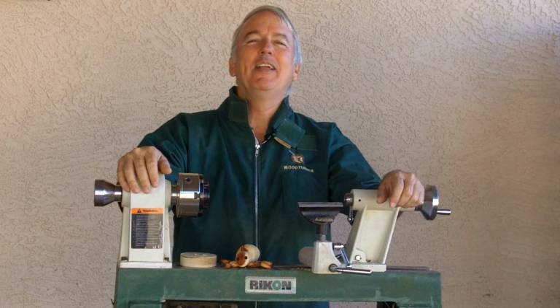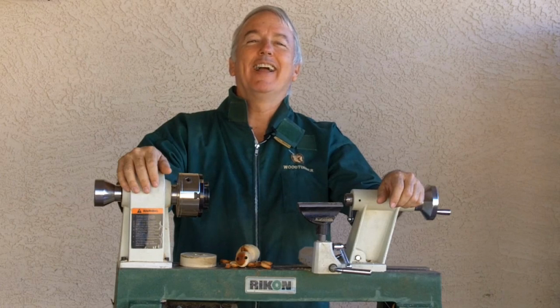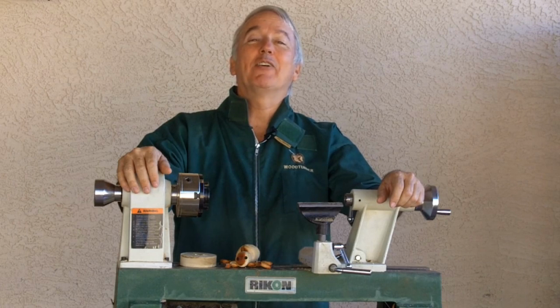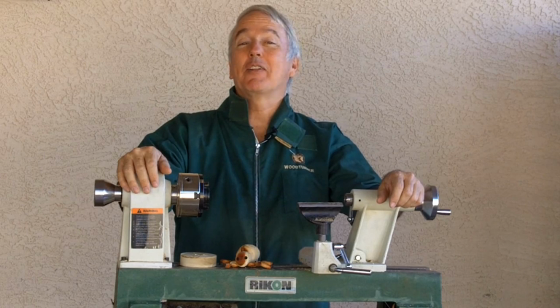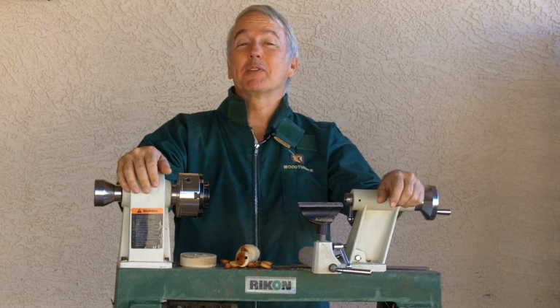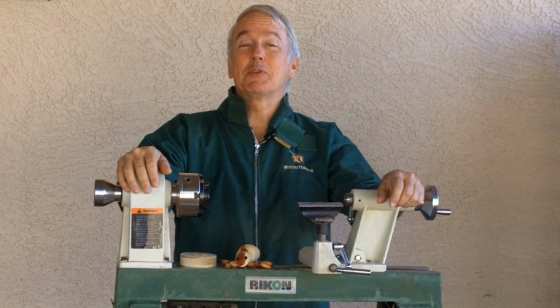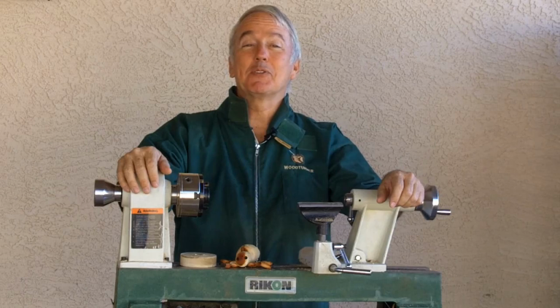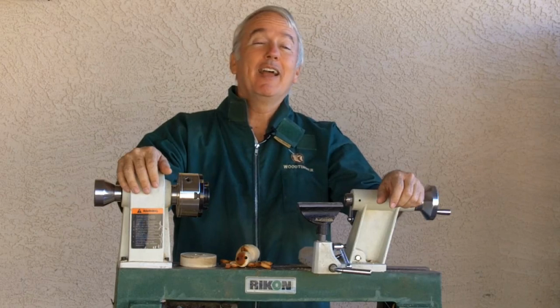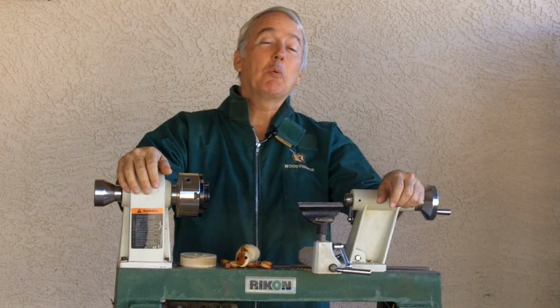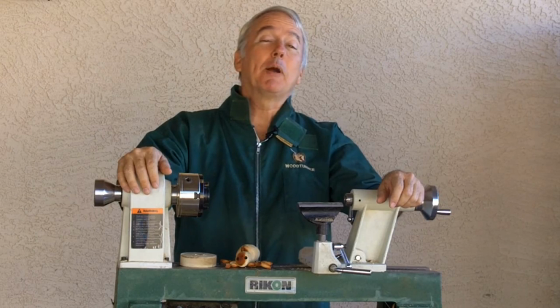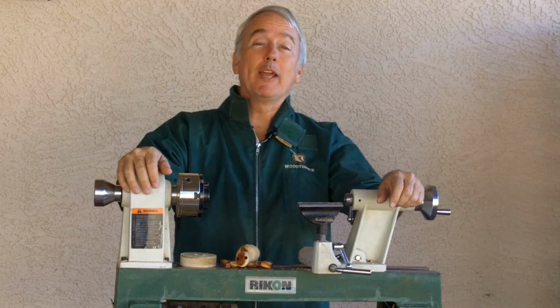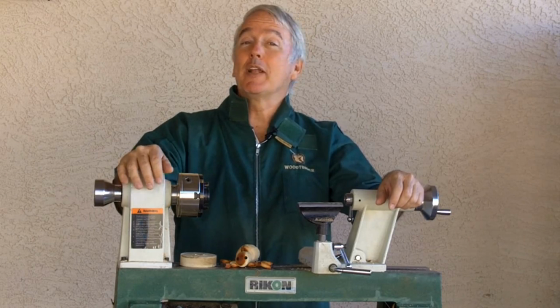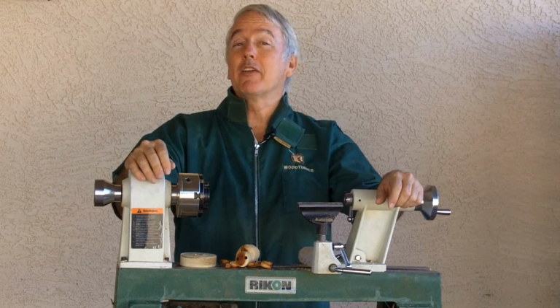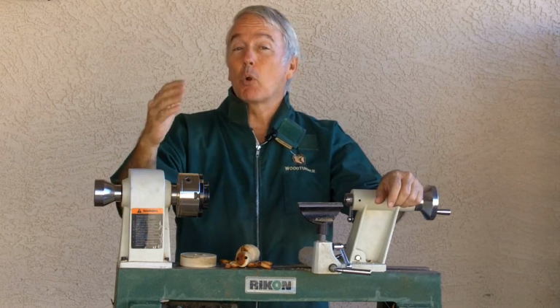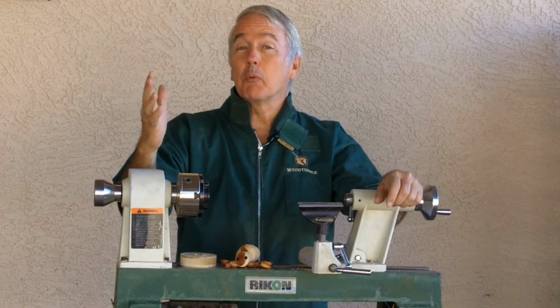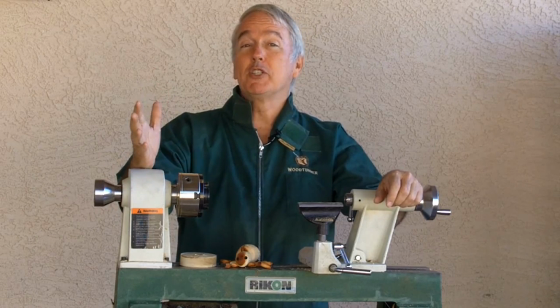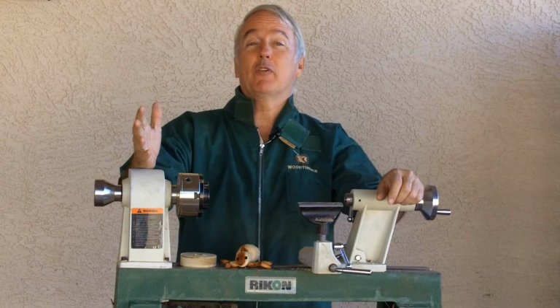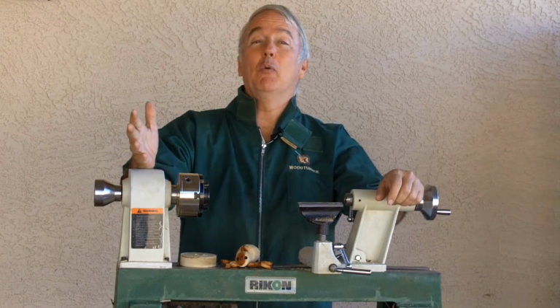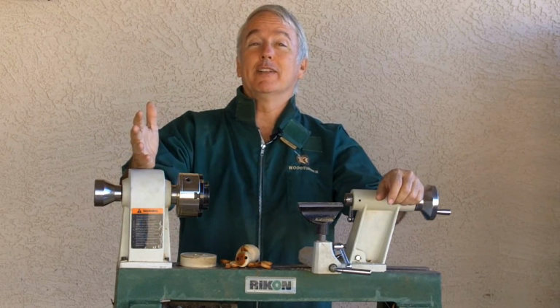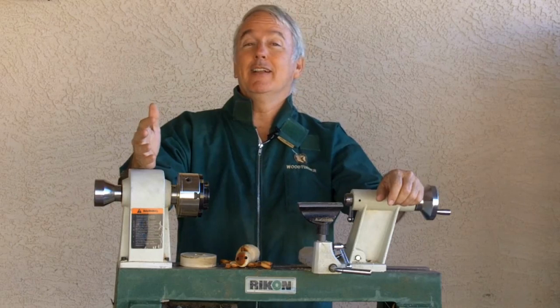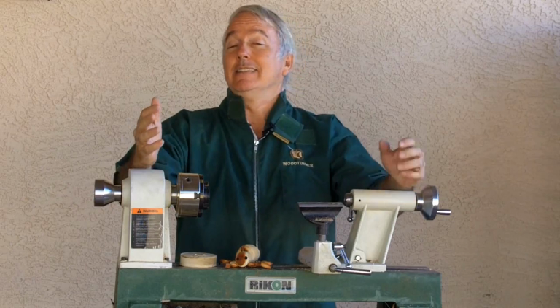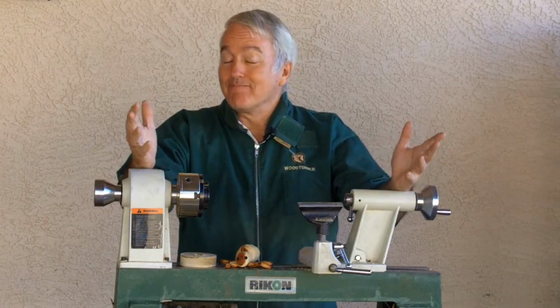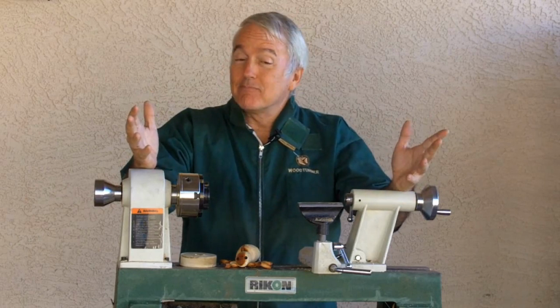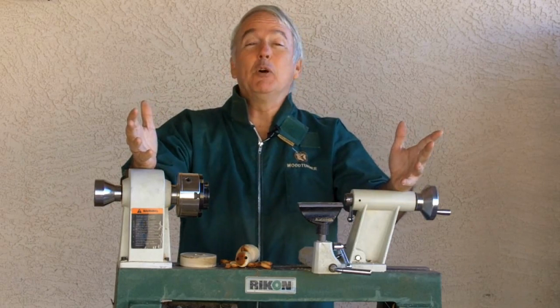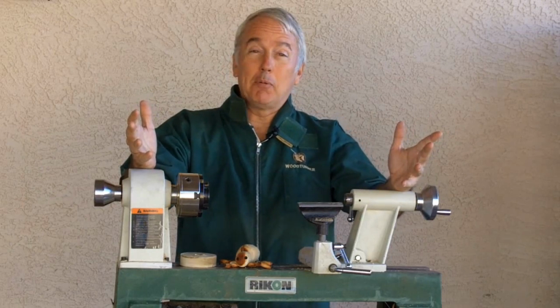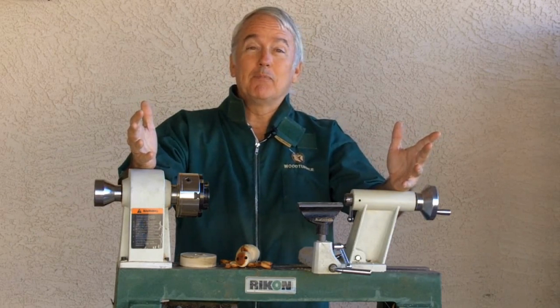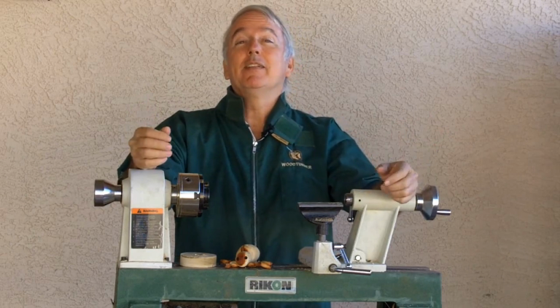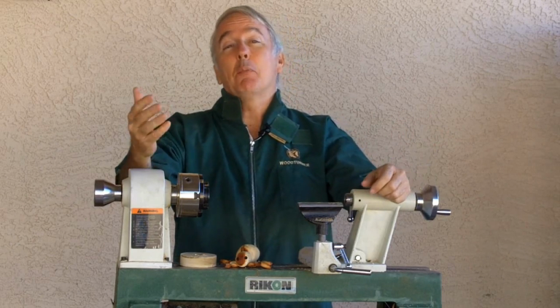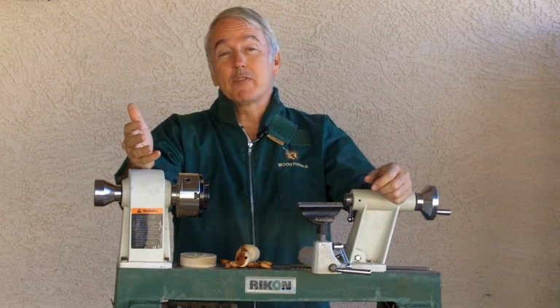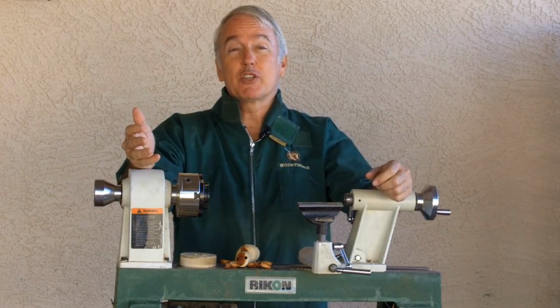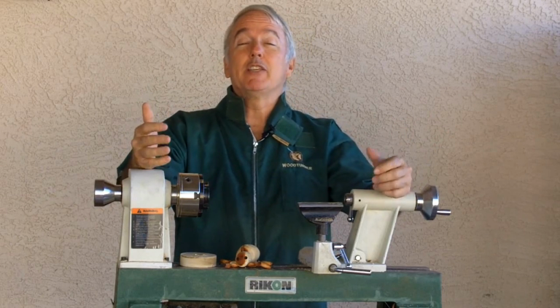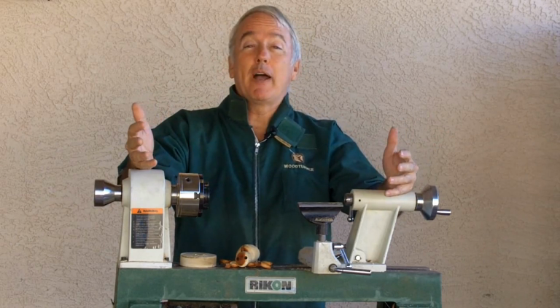Hi, Alan Stratton from As Wood Turns. I racked my brain trying to think of an appropriate project for Halloween. Real problem. Until my wife suggested a spider.